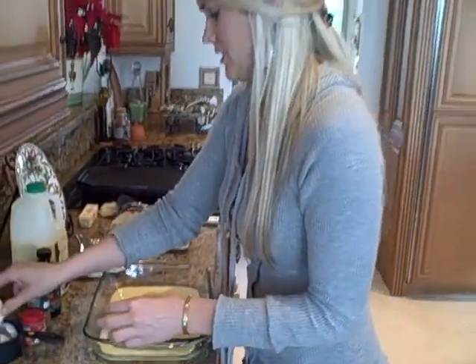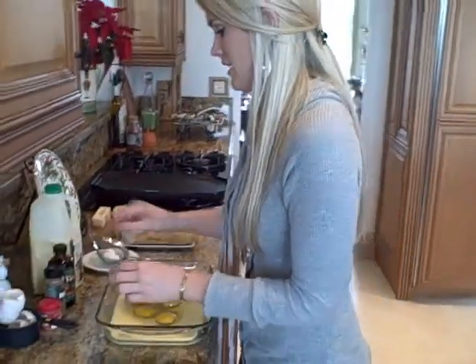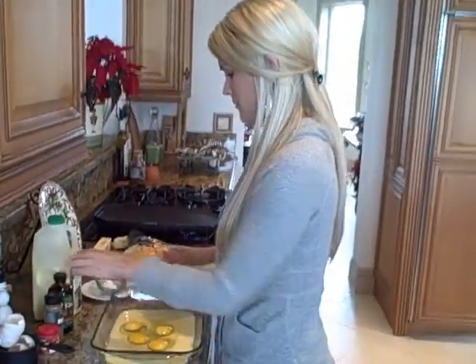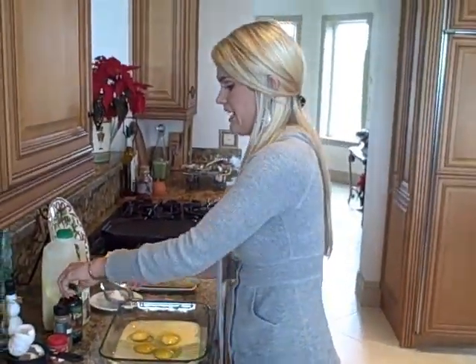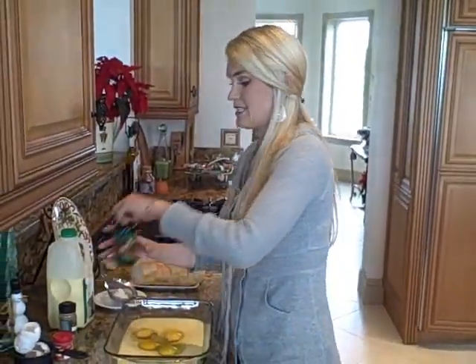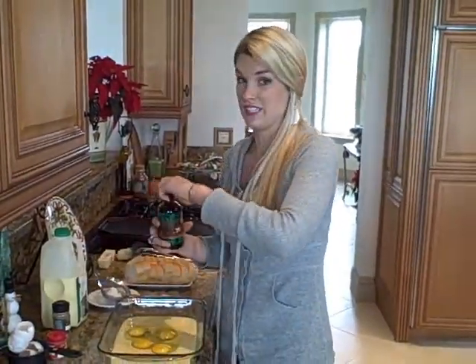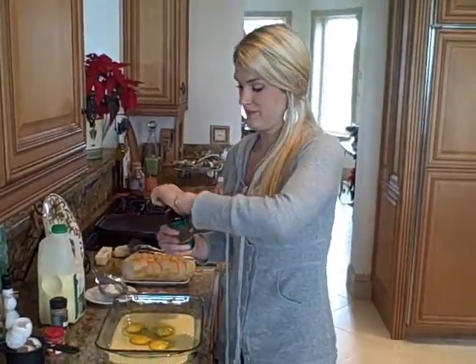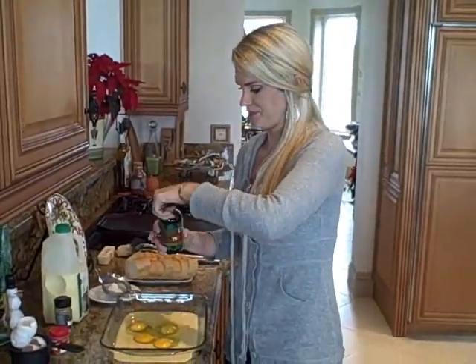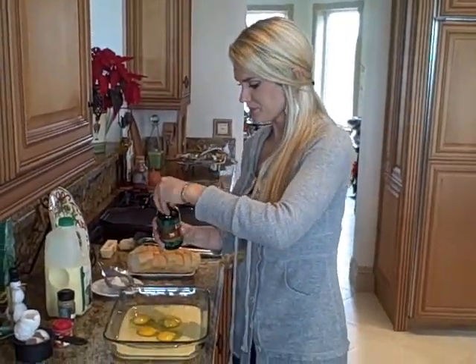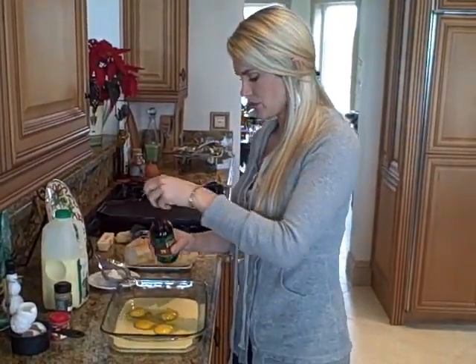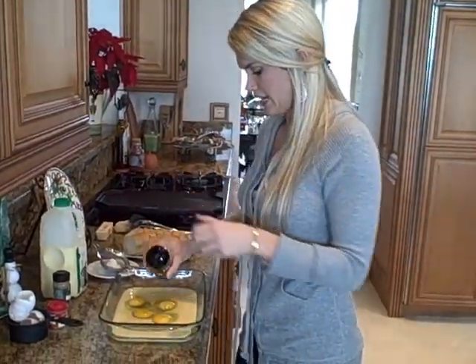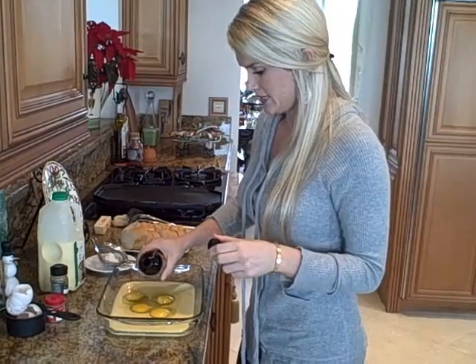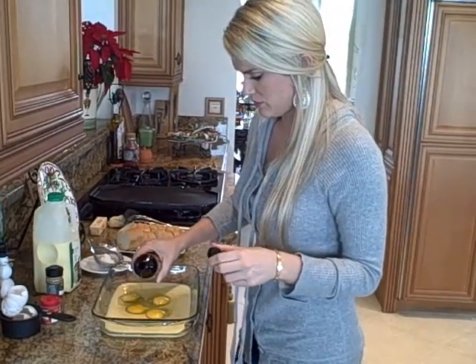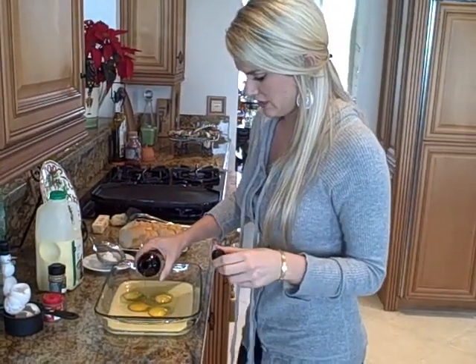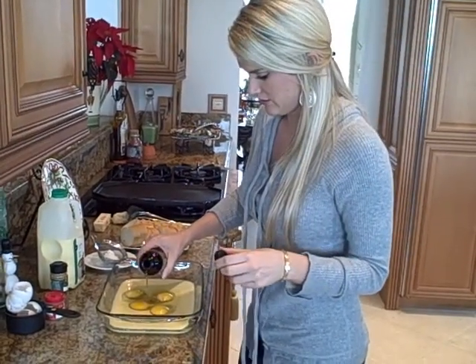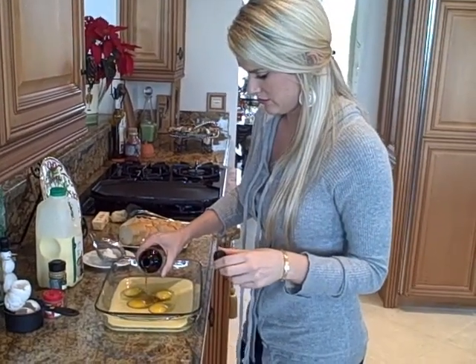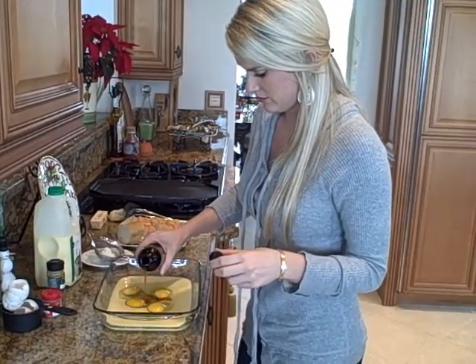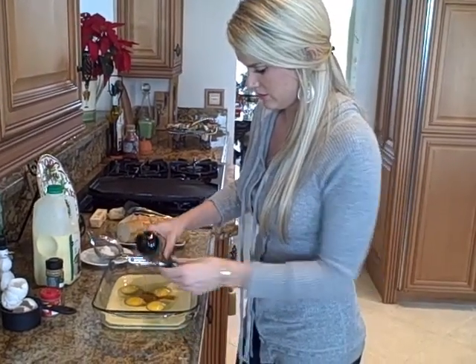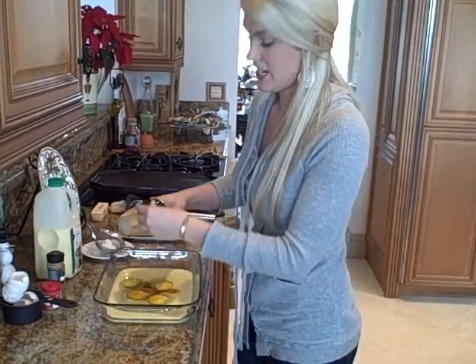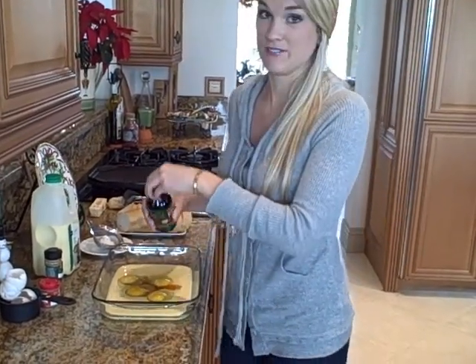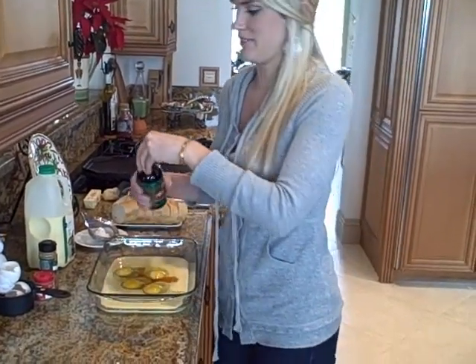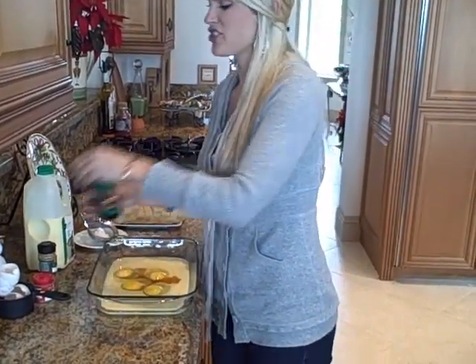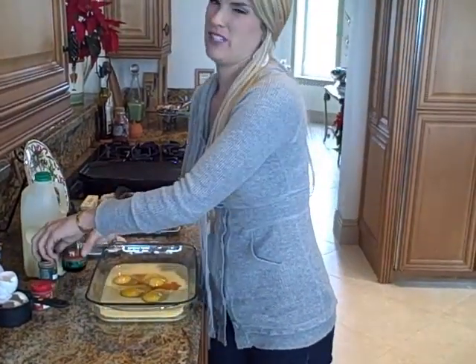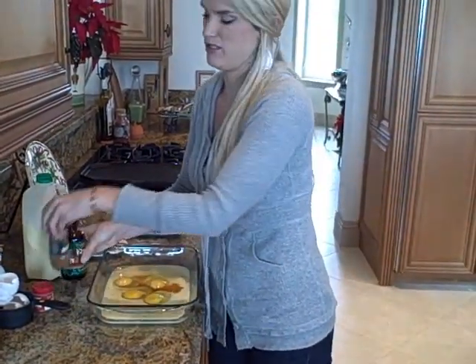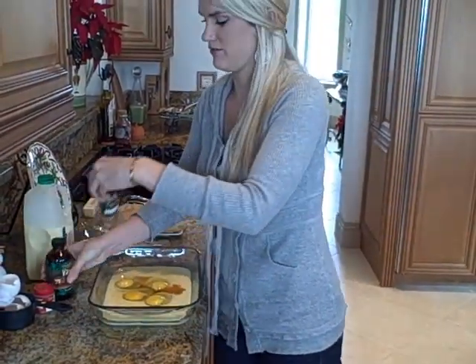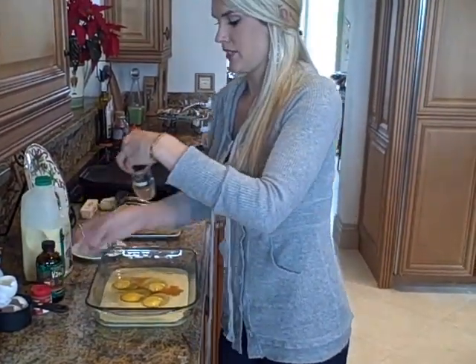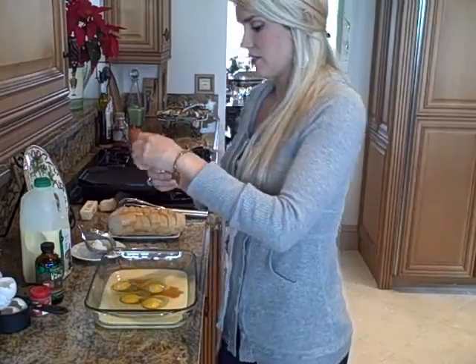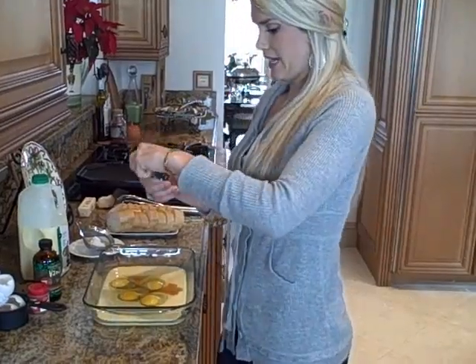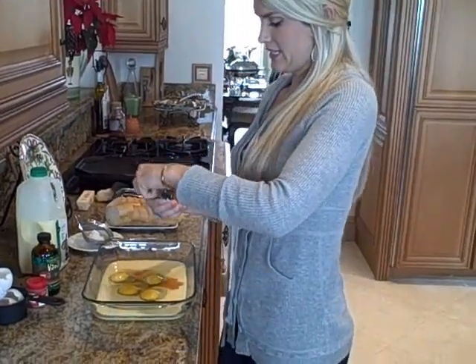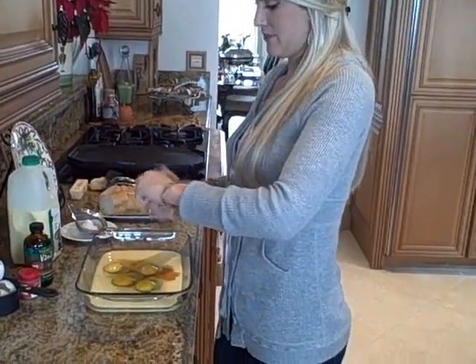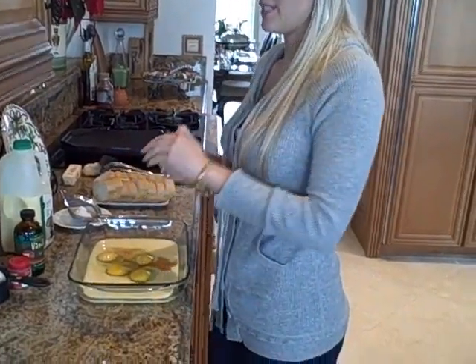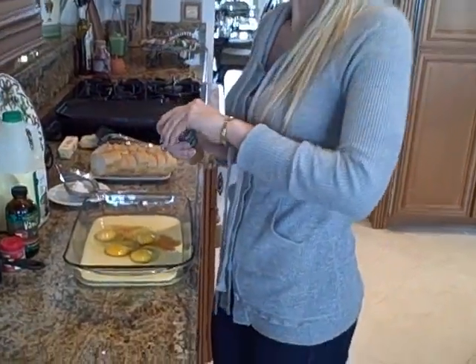So now we're going to add some vanilla — about a teaspoon of vanilla. Make sure it's good vanilla too. Then we're going to add some cinnamon.